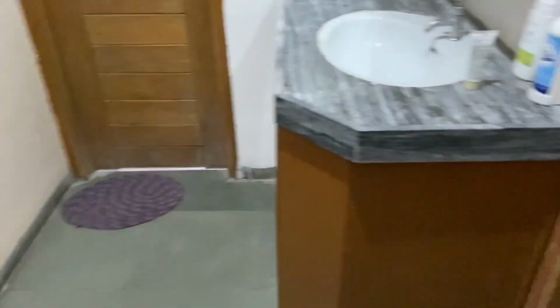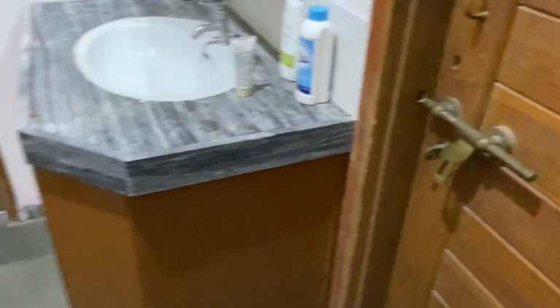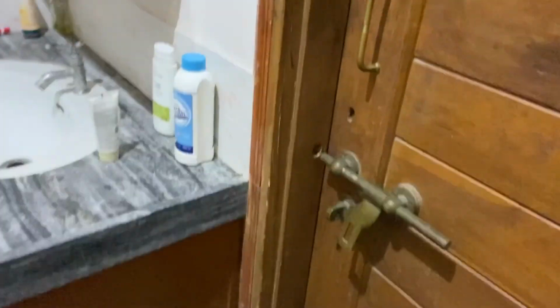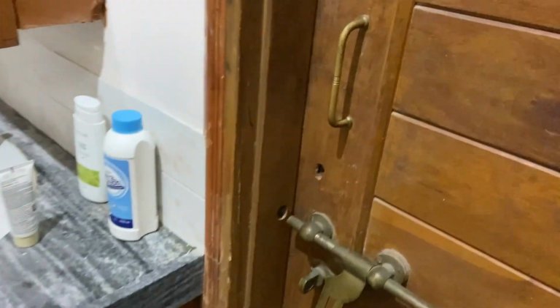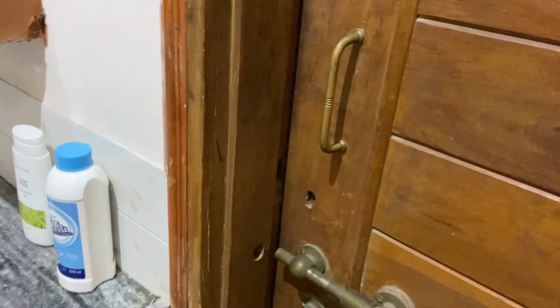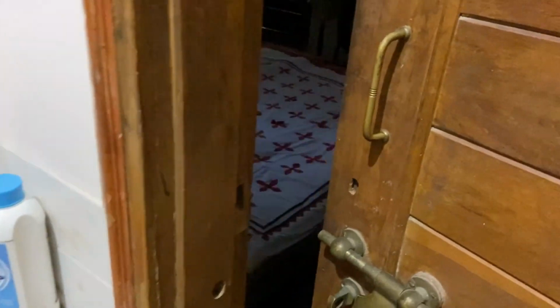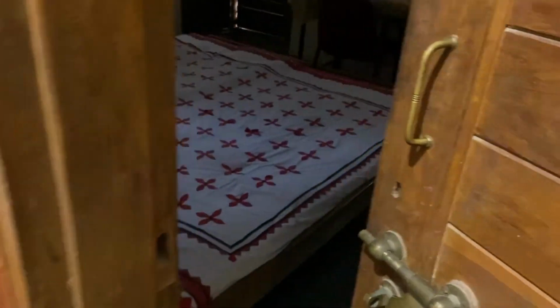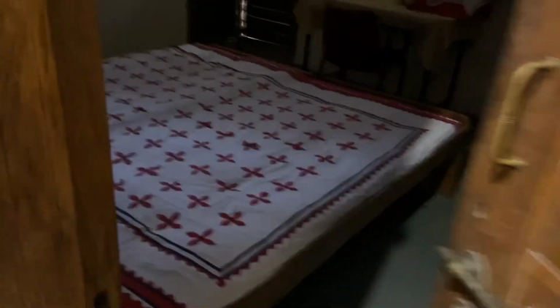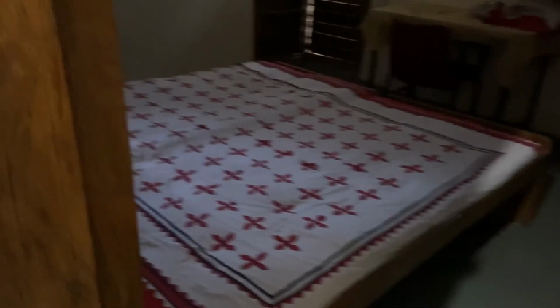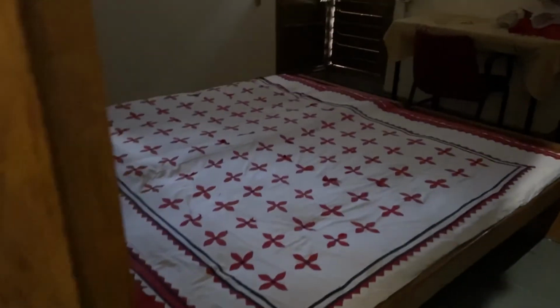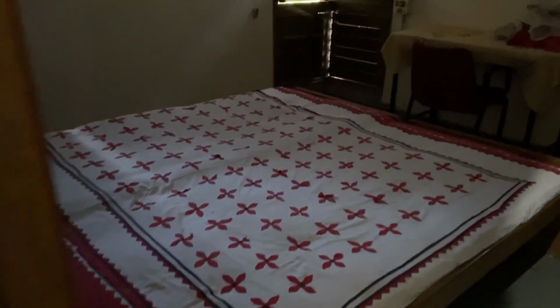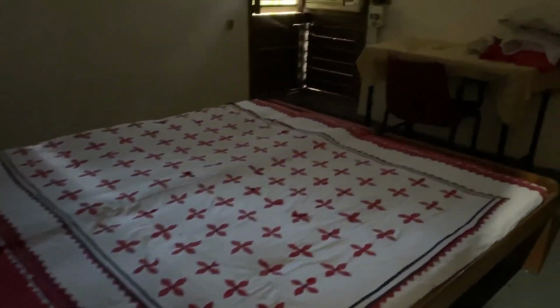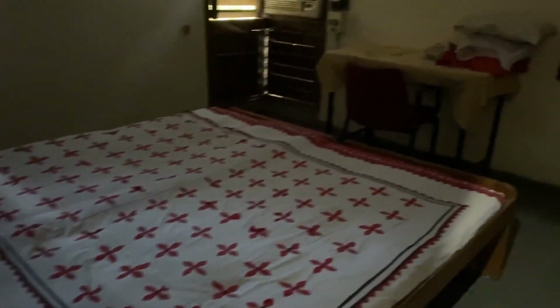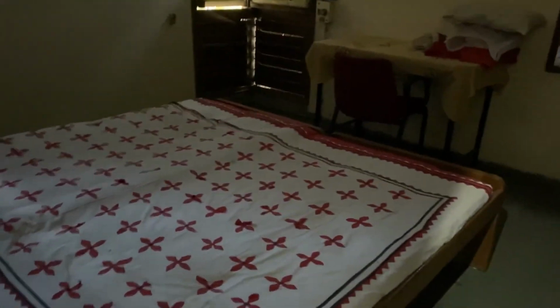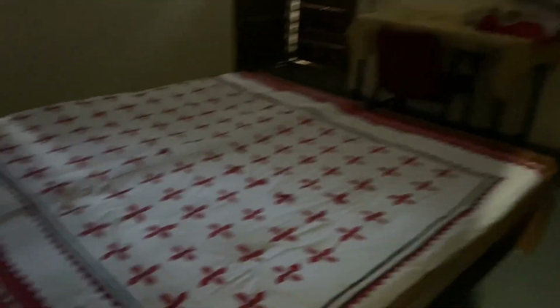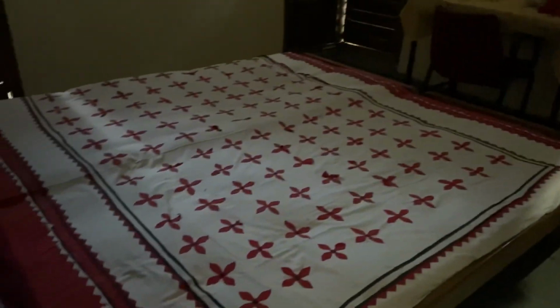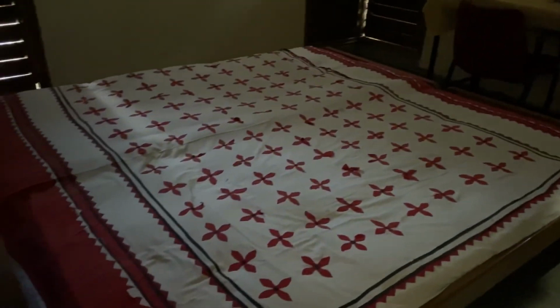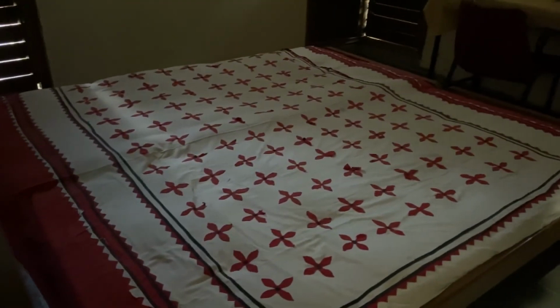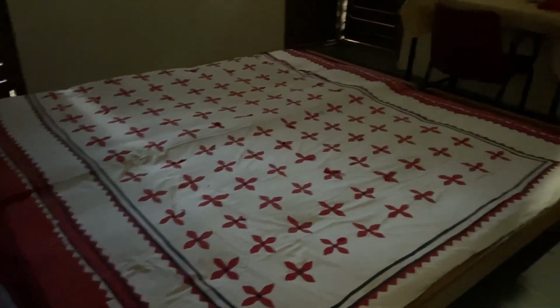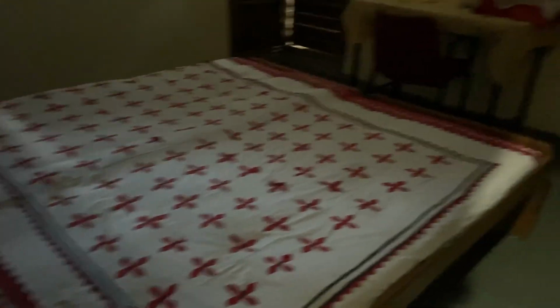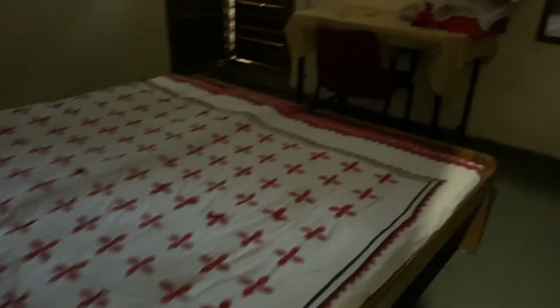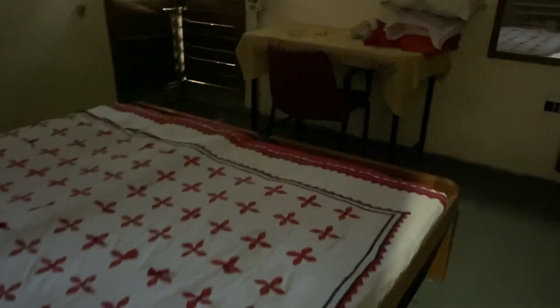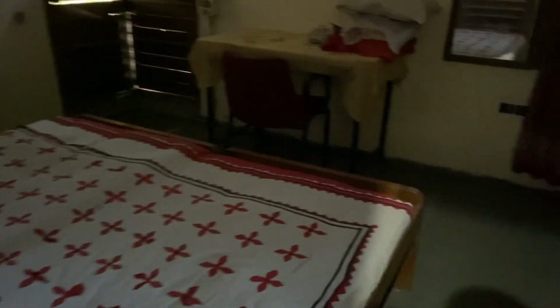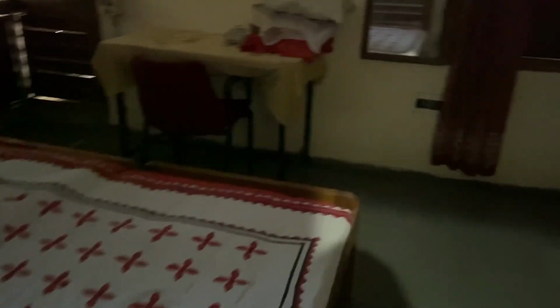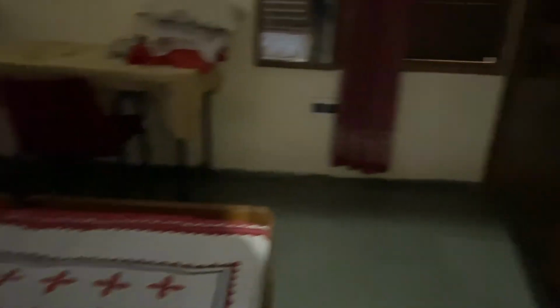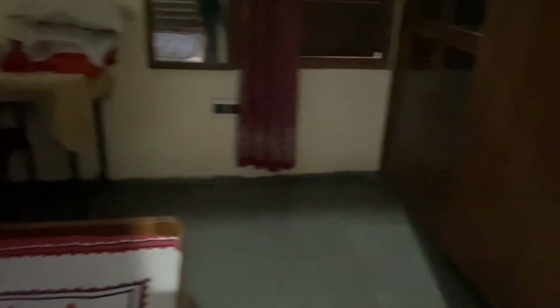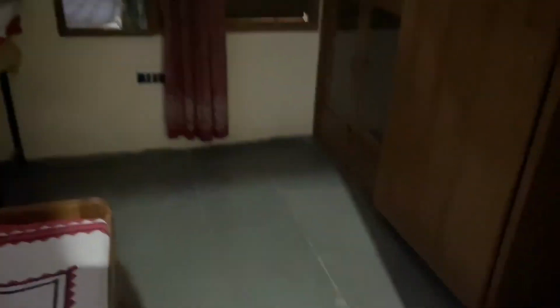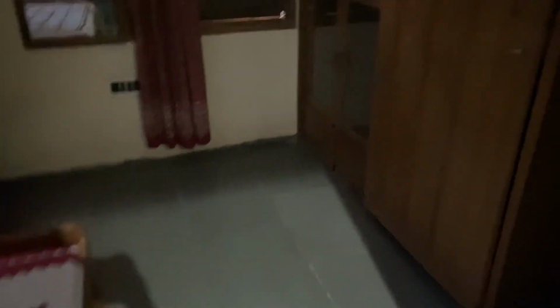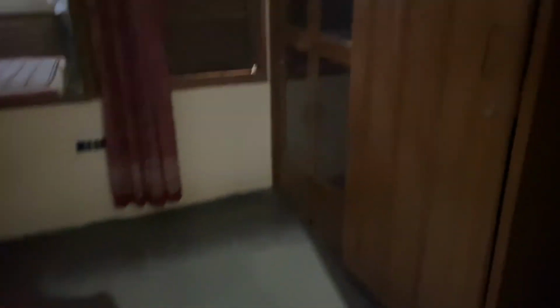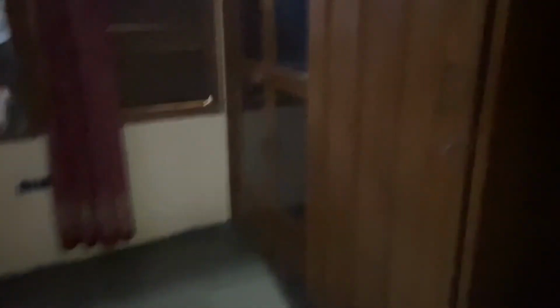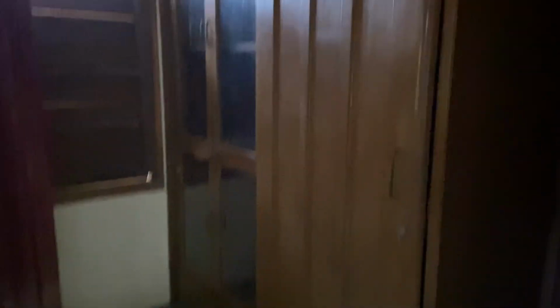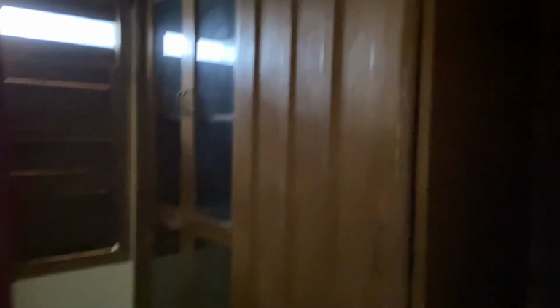Right in front of my room is another room — the third room. No one is living here right now, but this room is booked by two girls who will be coming very soon. And these are the cupboards.